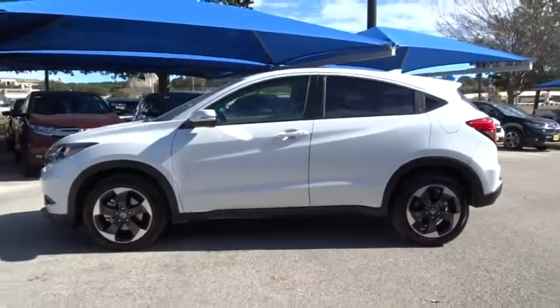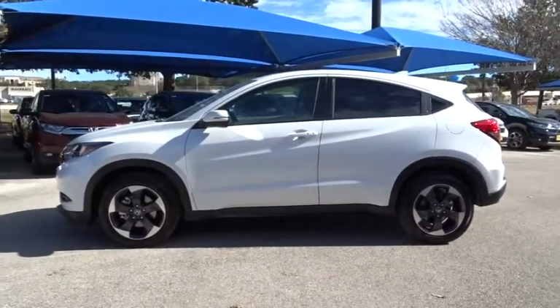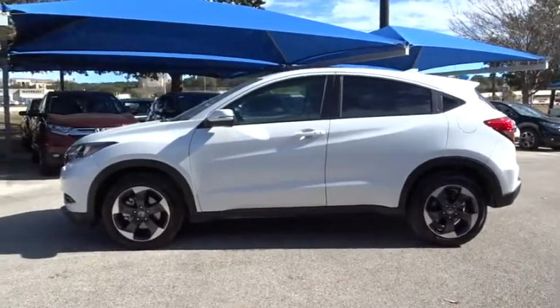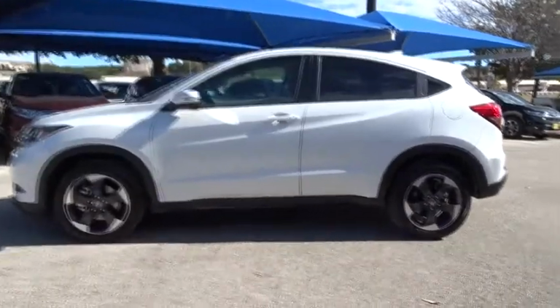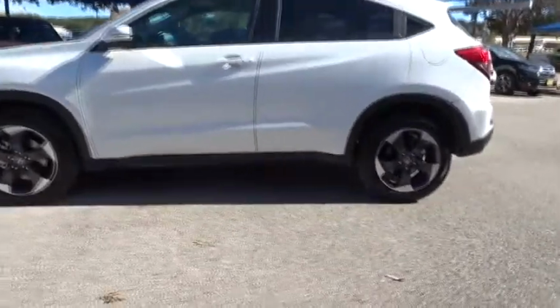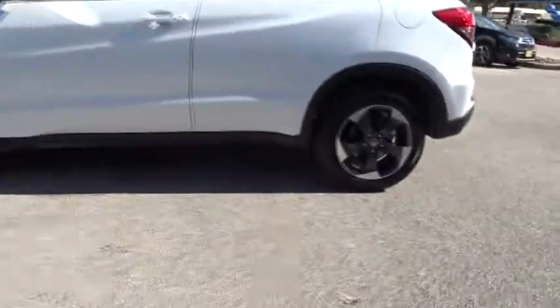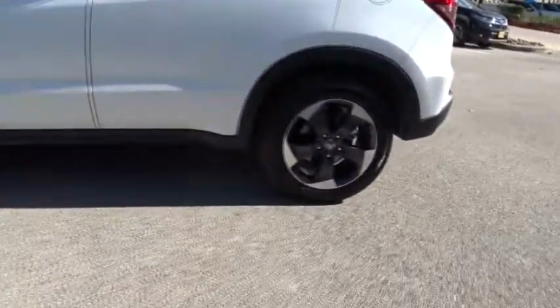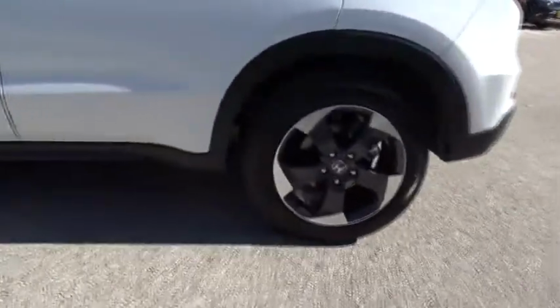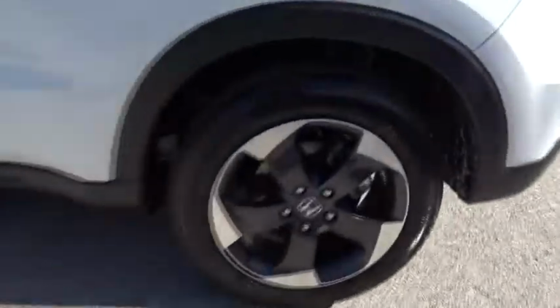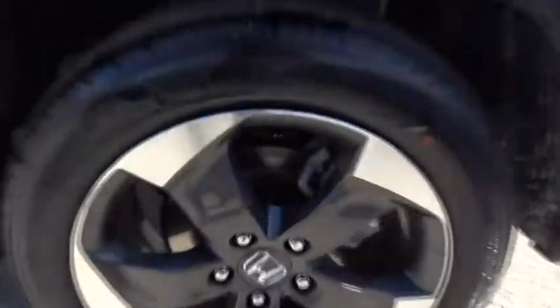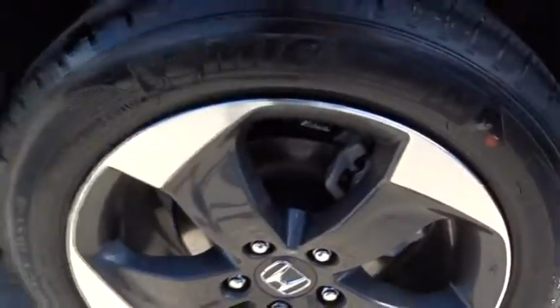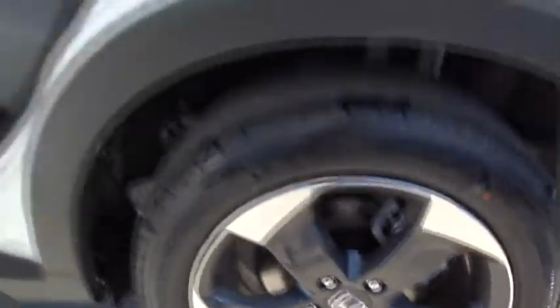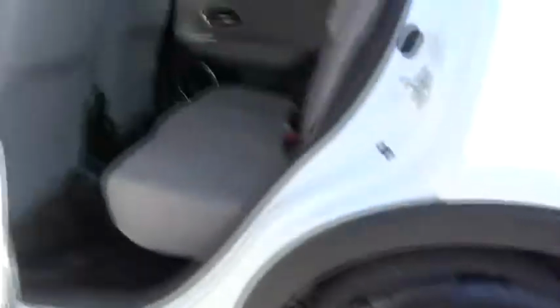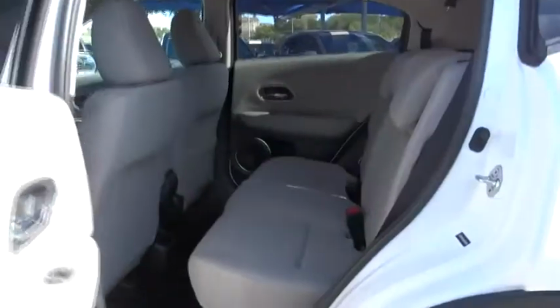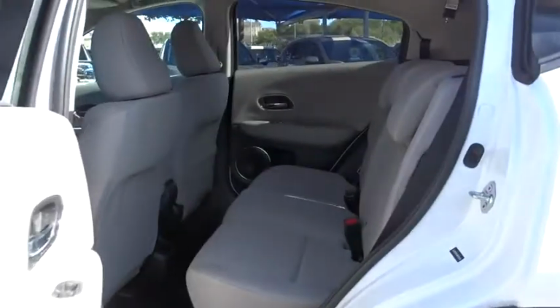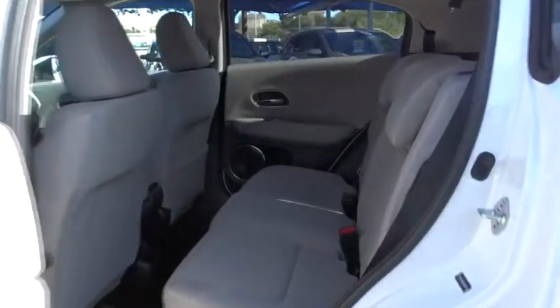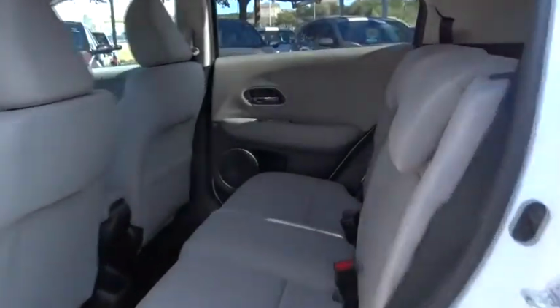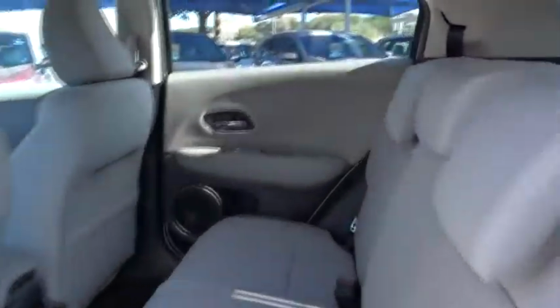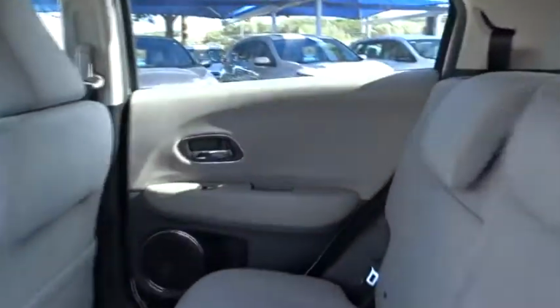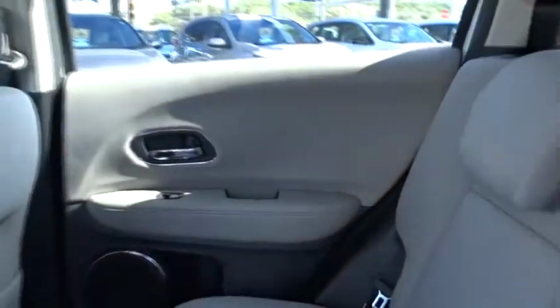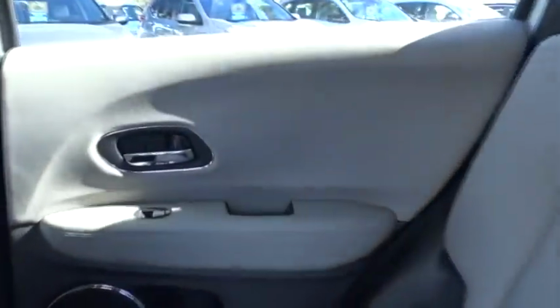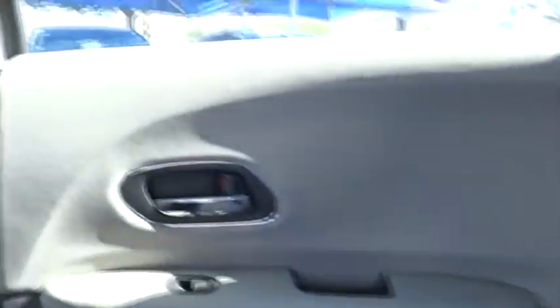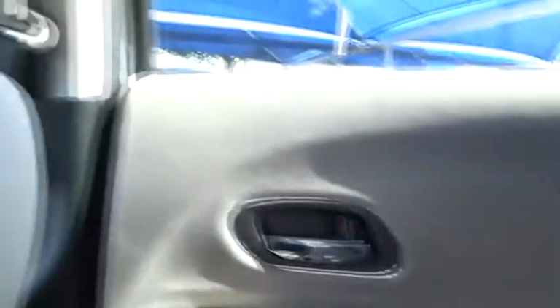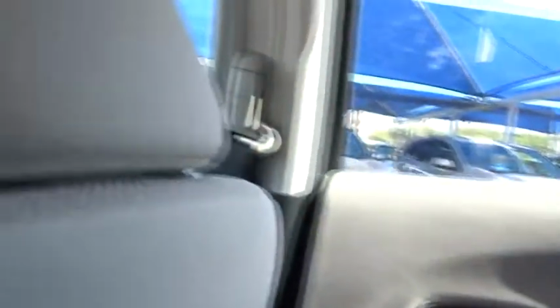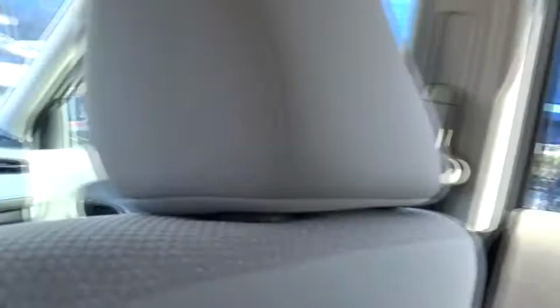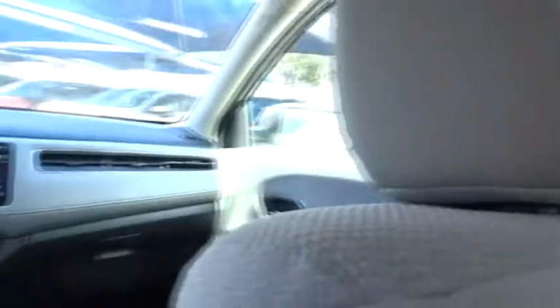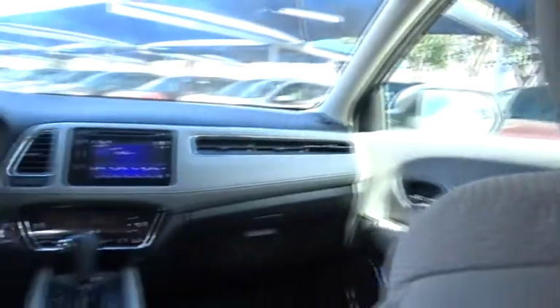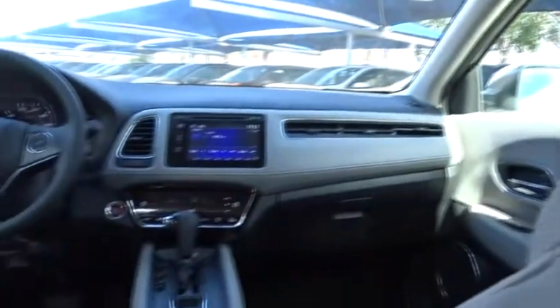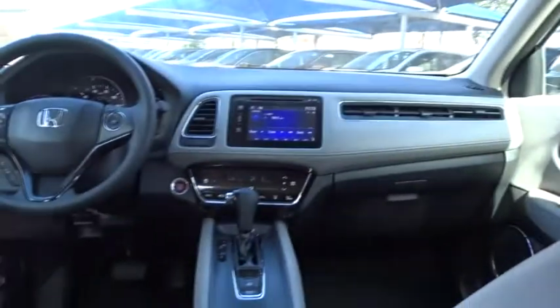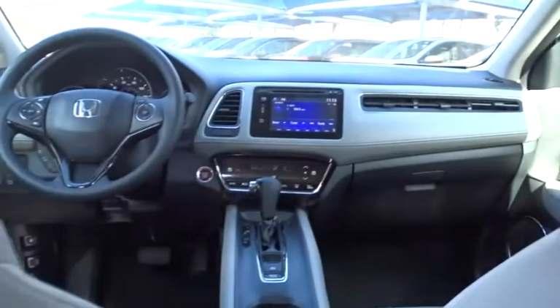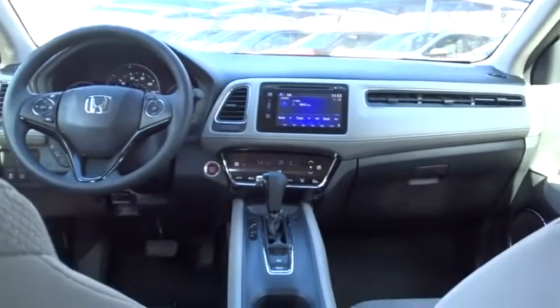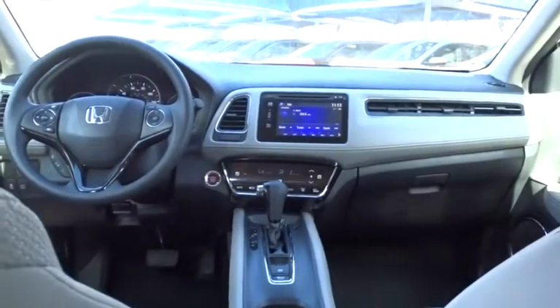Here are some of this vehicle's great options: stability control, traction control, steering wheel audio controls, keyless entry, anti-lock braking system, backup camera, Bluetooth, adjustable steering wheel, and power steering.